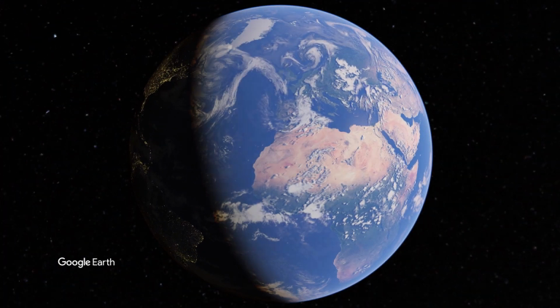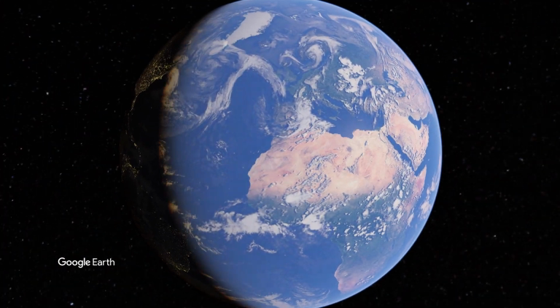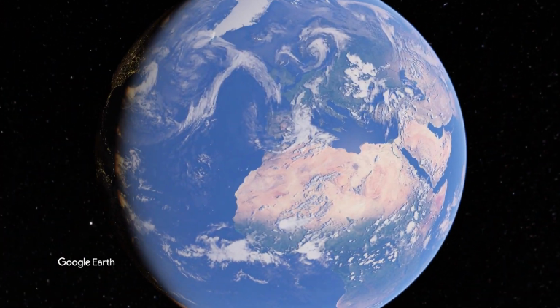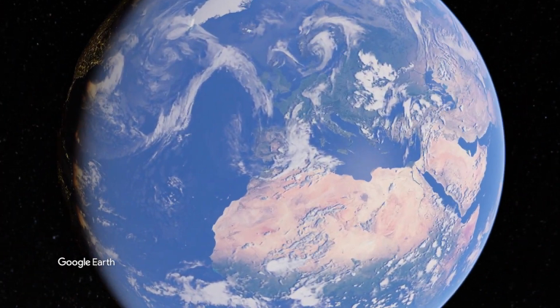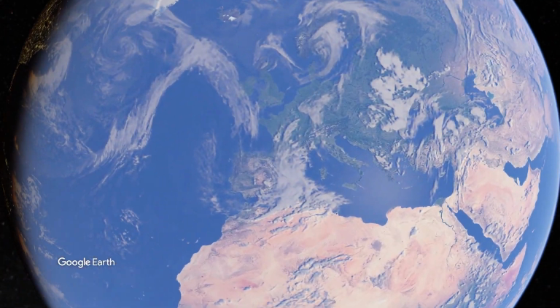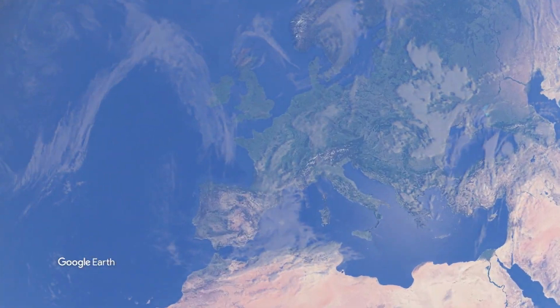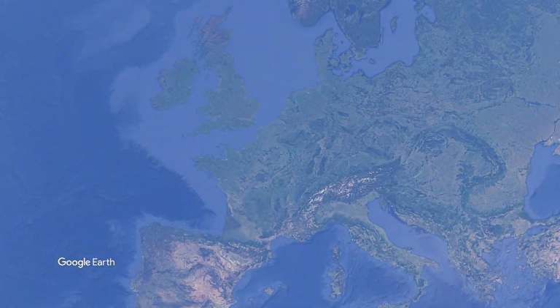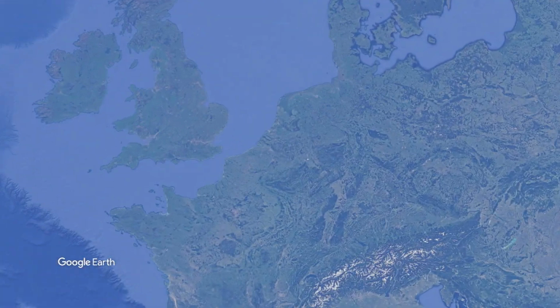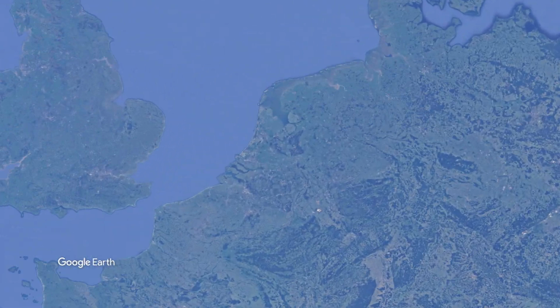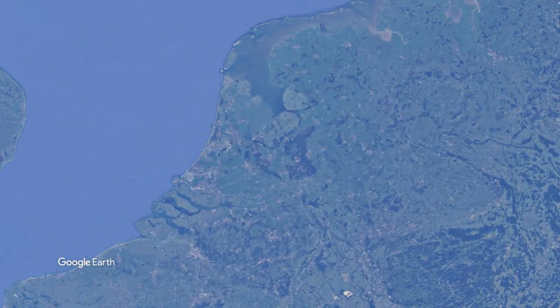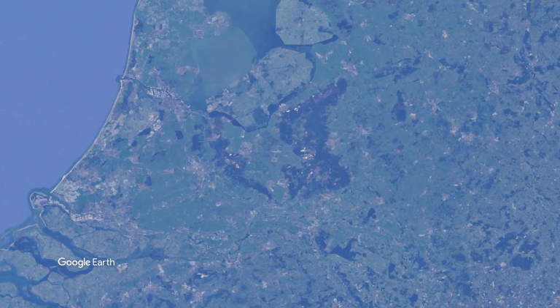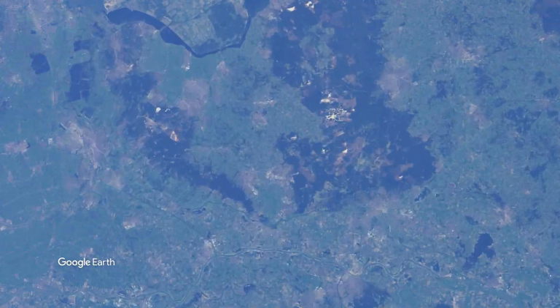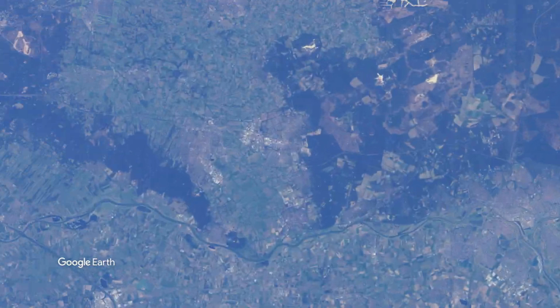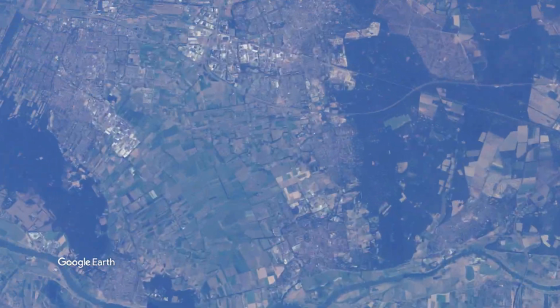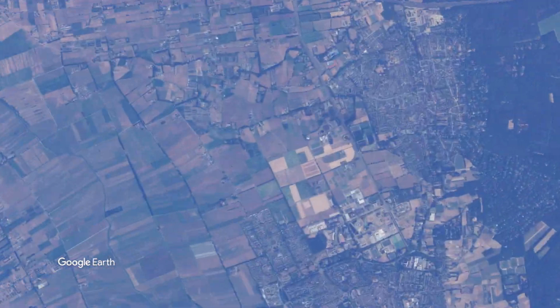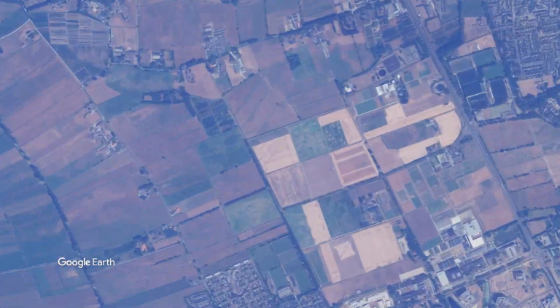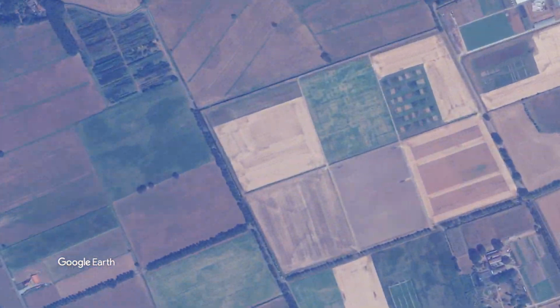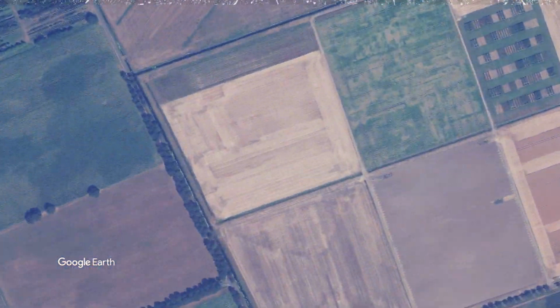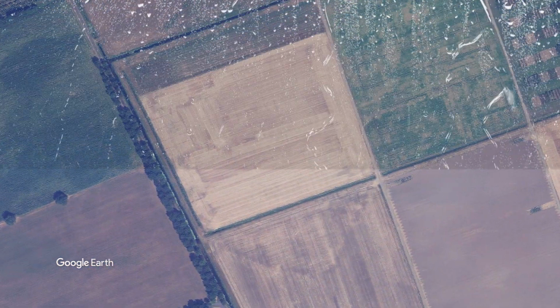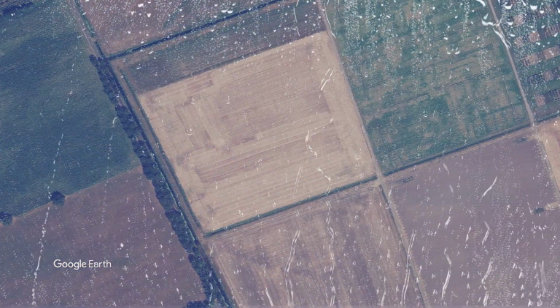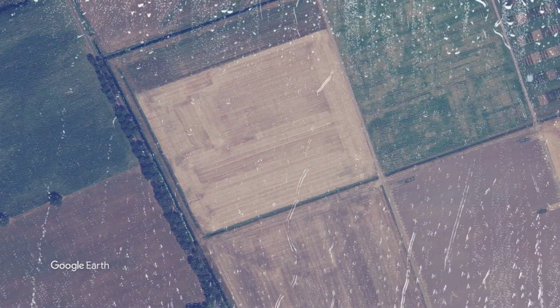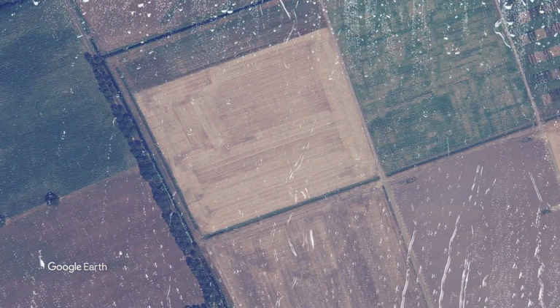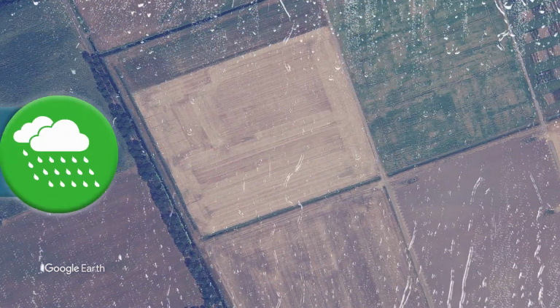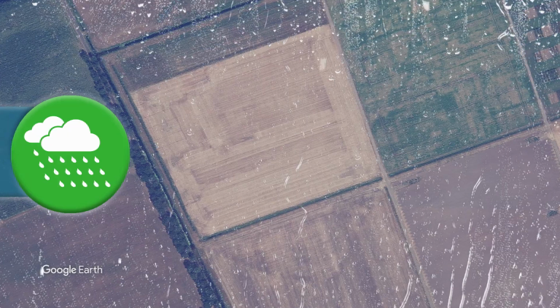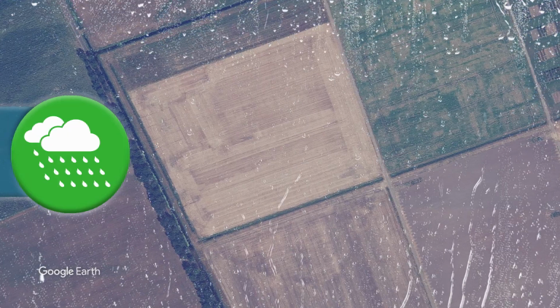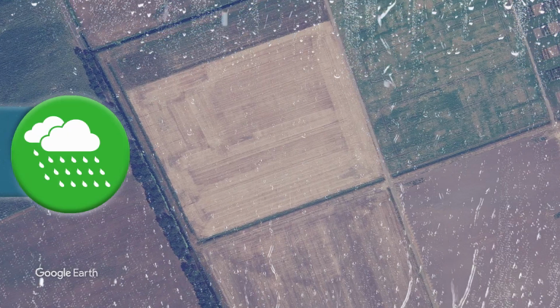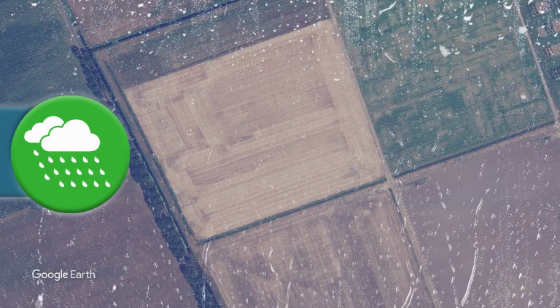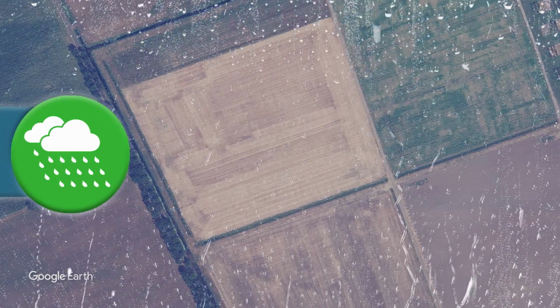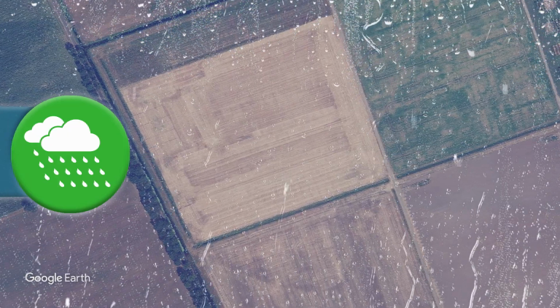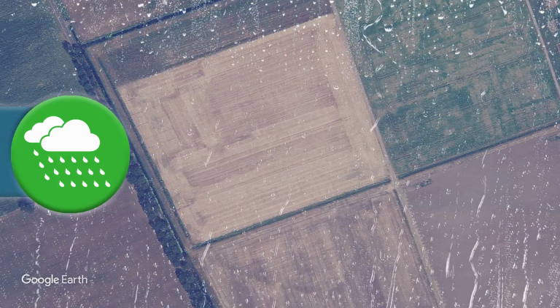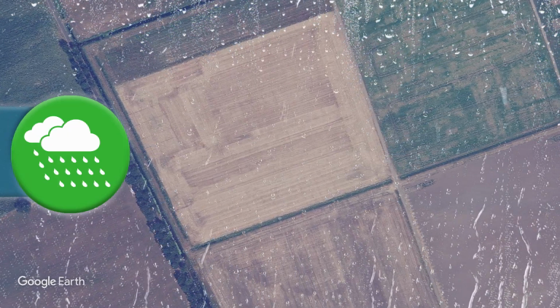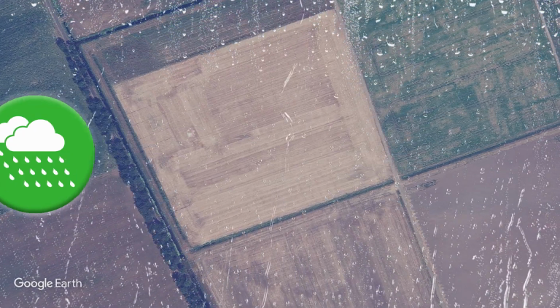Imagine that you are a farmer or a land and water manager and you have to deal with the unpredictable changes in climate, especially more extreme rainfall. How do you get rid of the excess water?